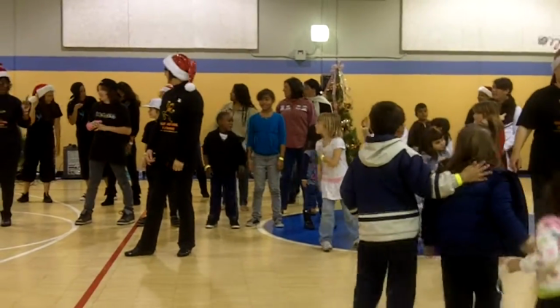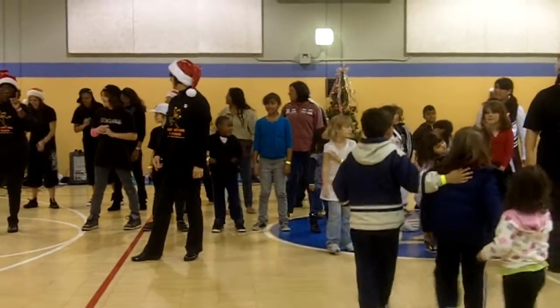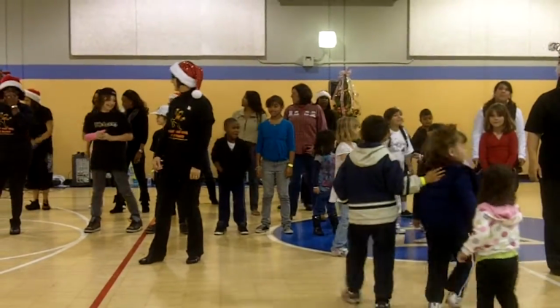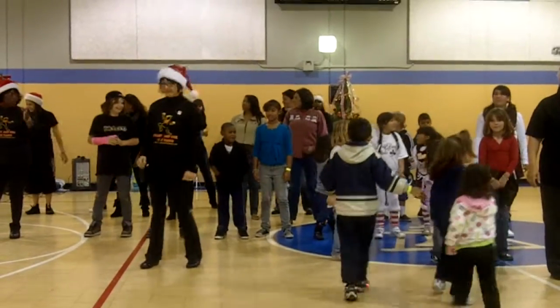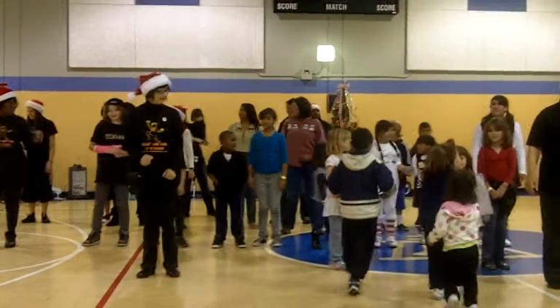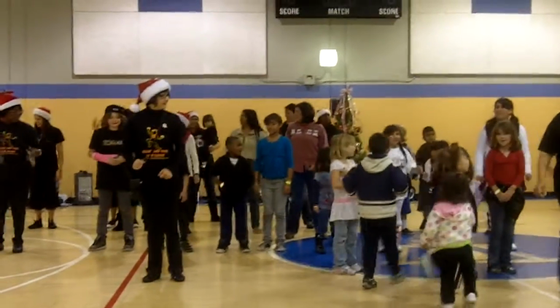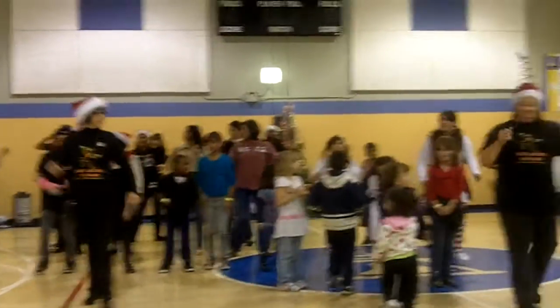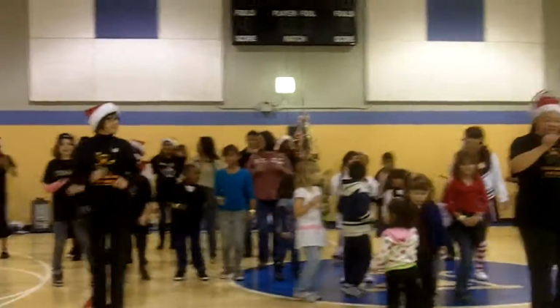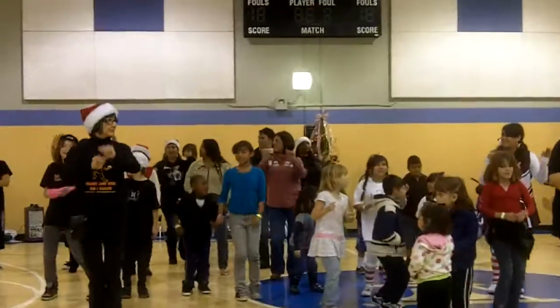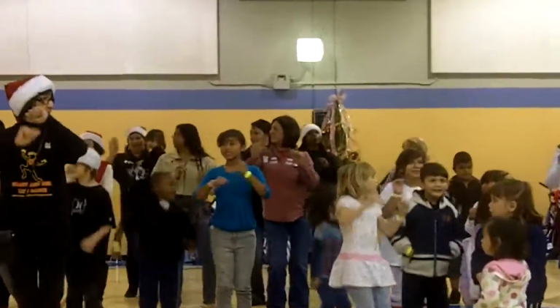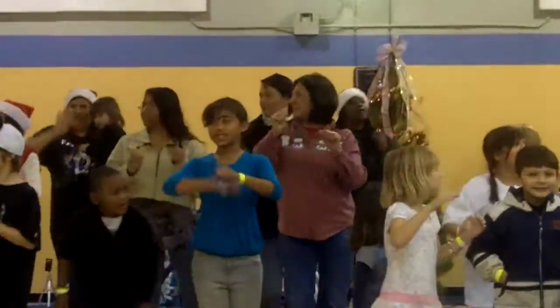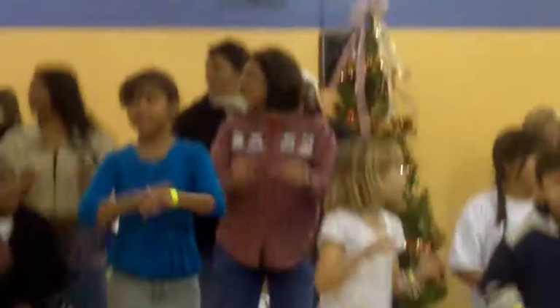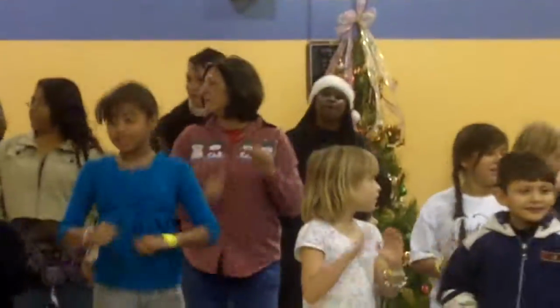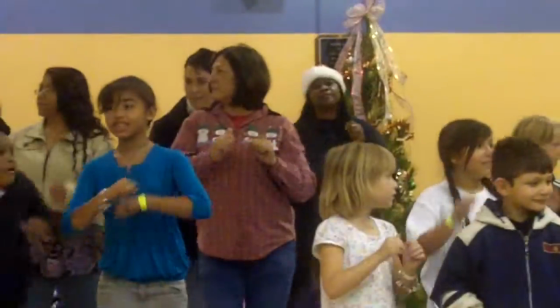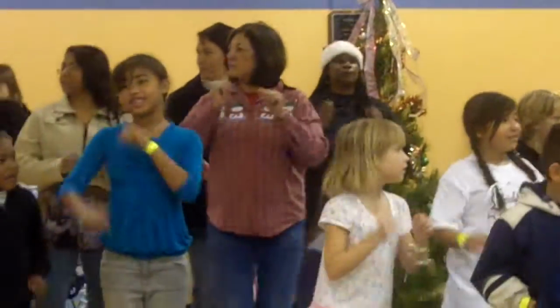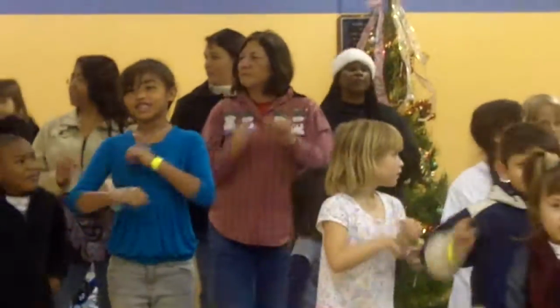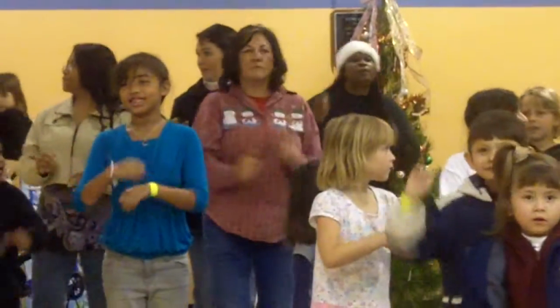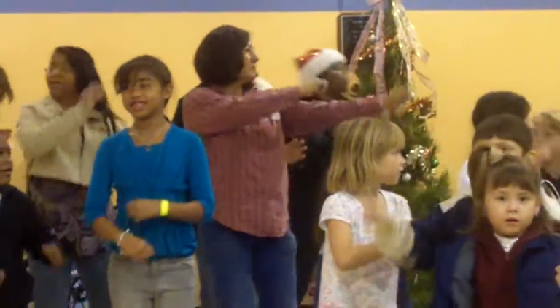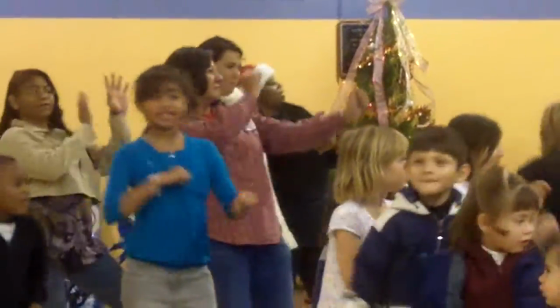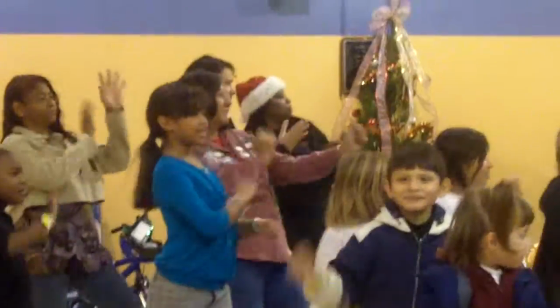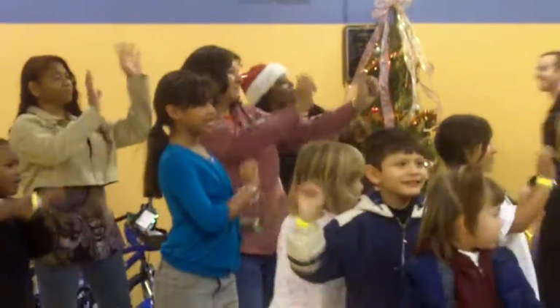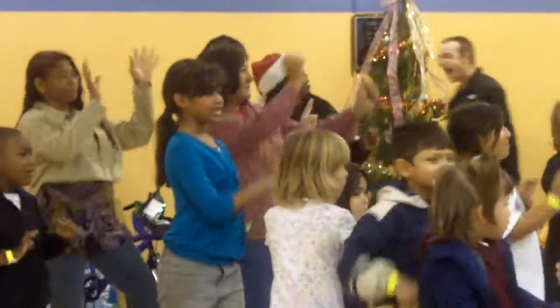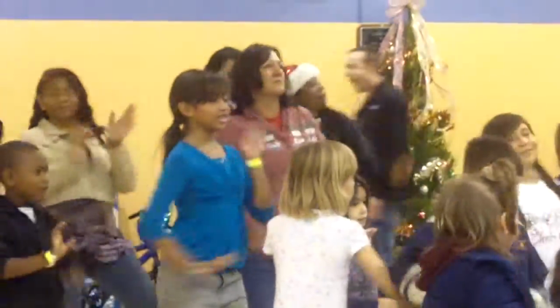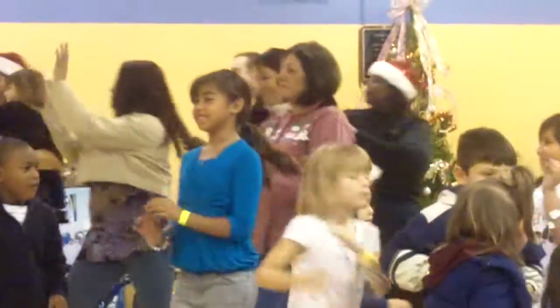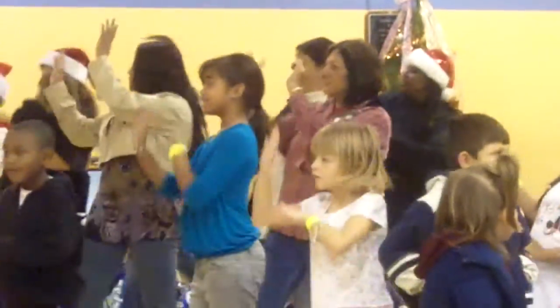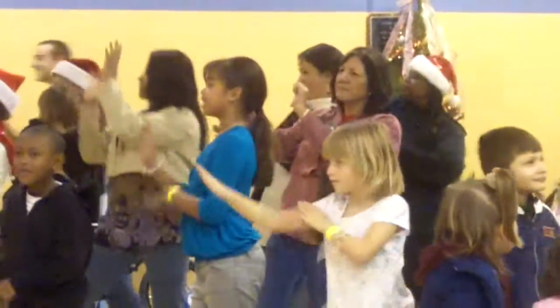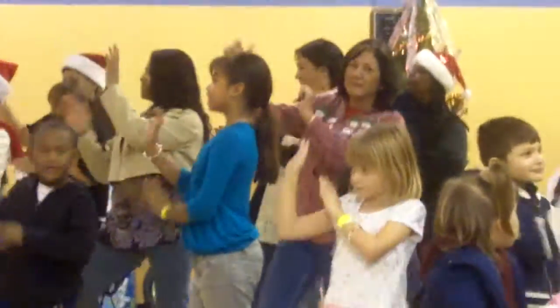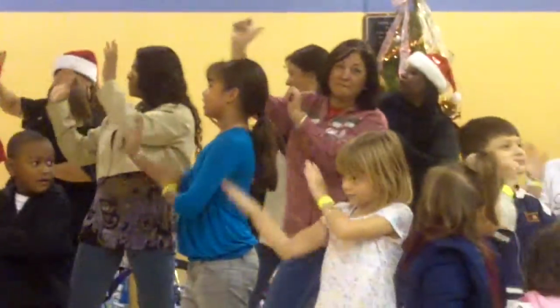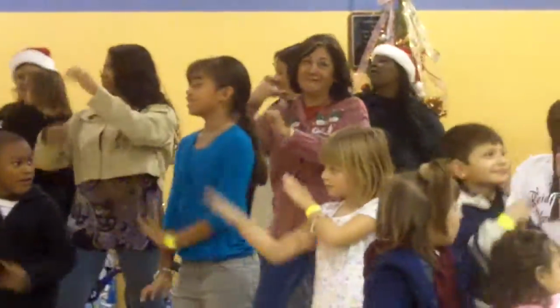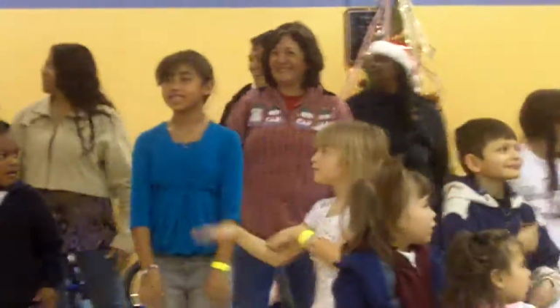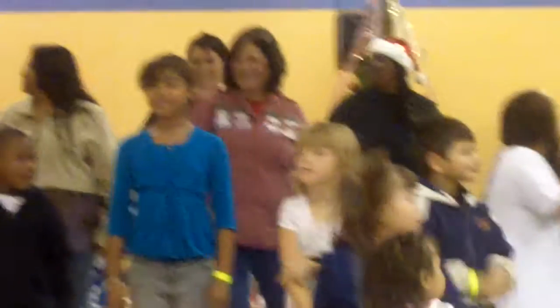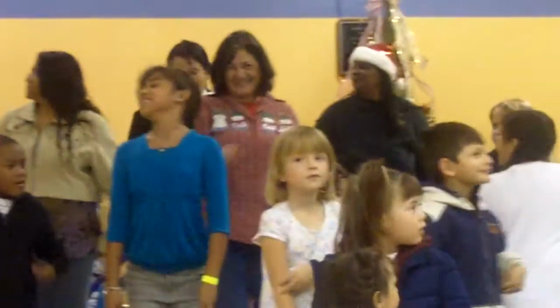All together. Five, six, seven, eight — go up, two, three, four, go back, two, three, four, look left, two, three, four, look right, two, three, four. That's right, looking good.